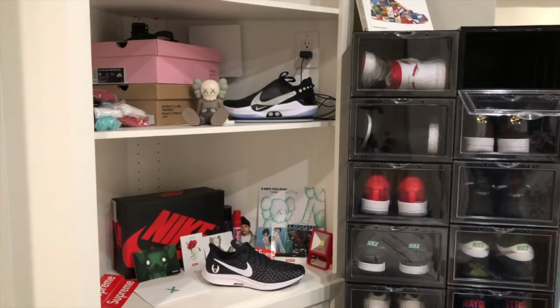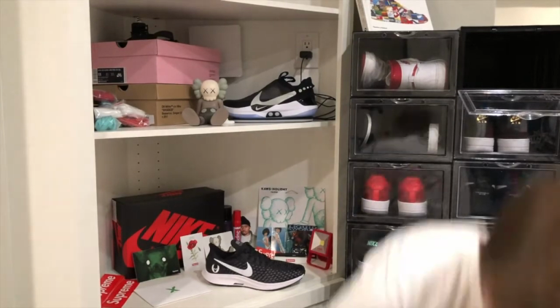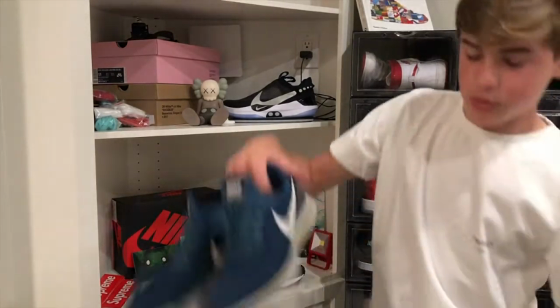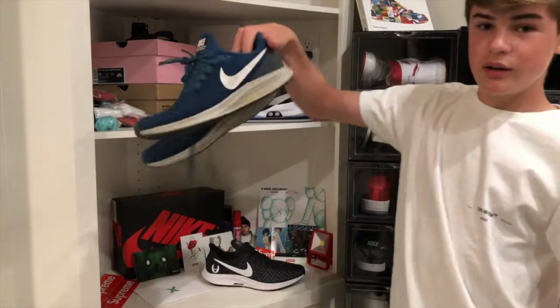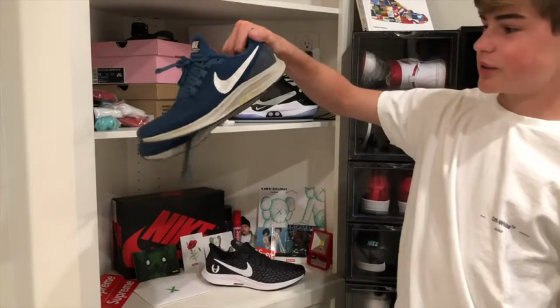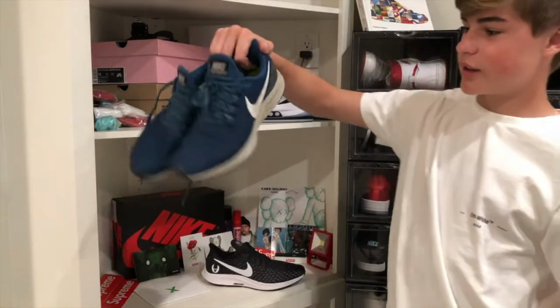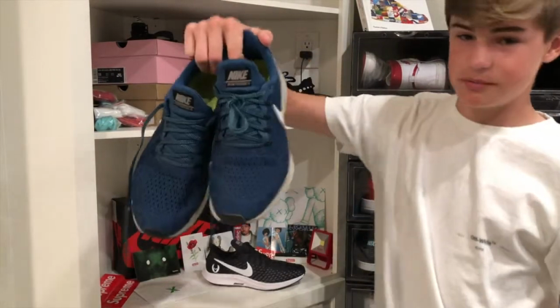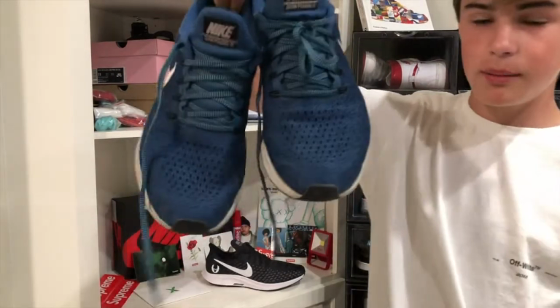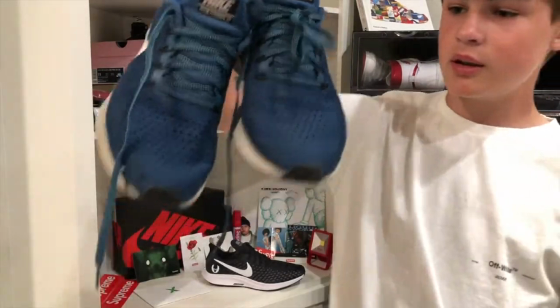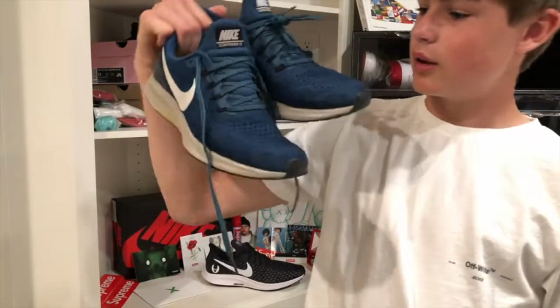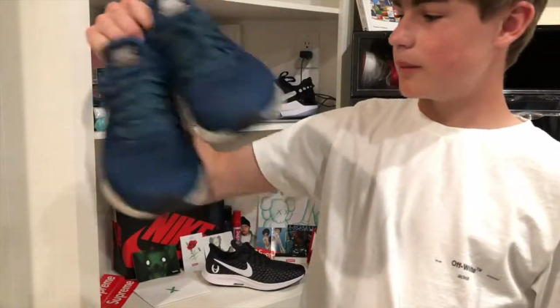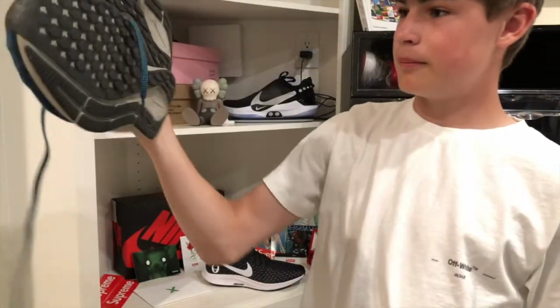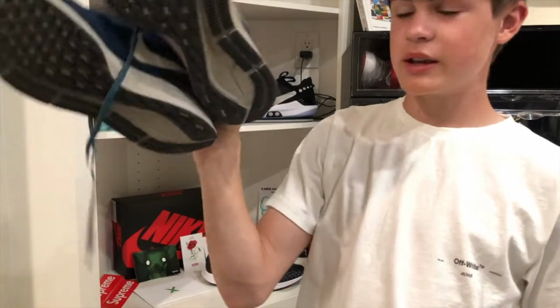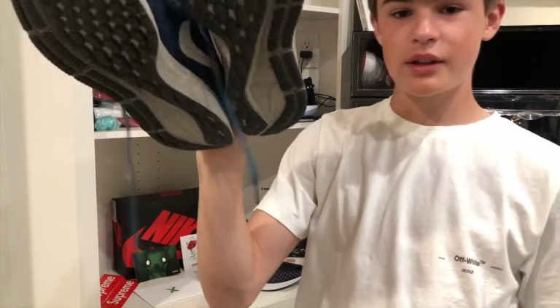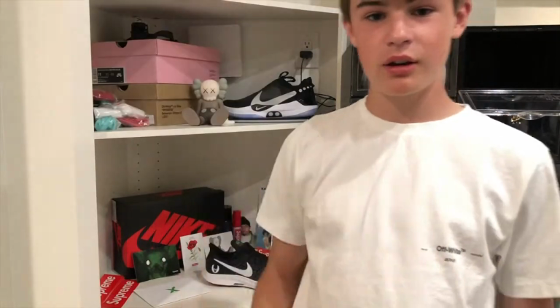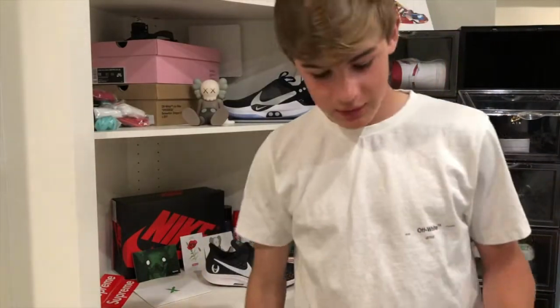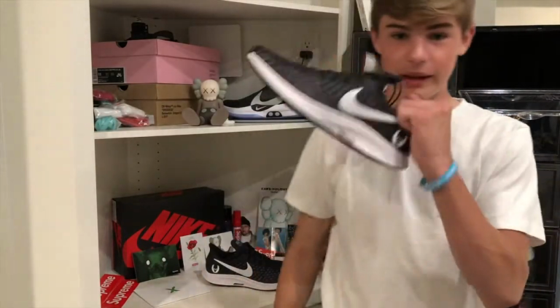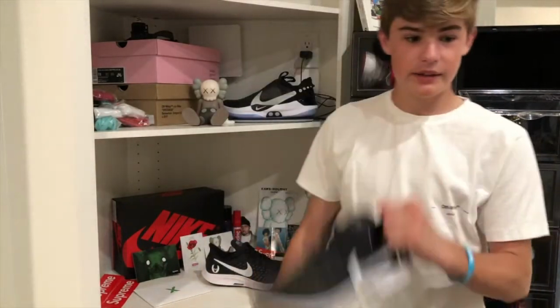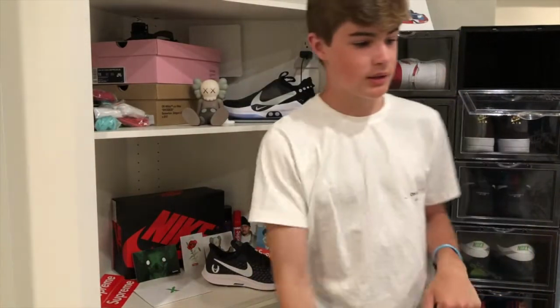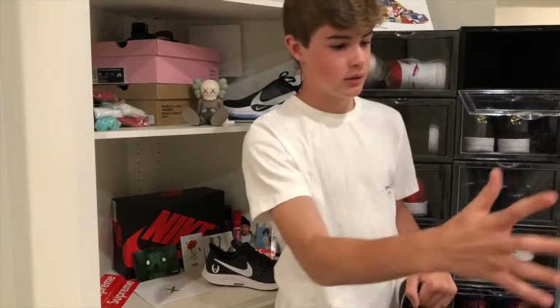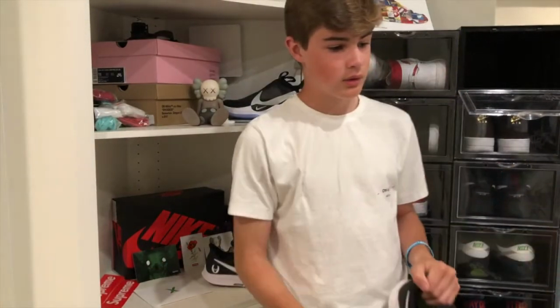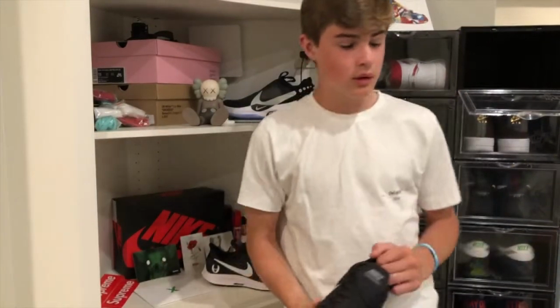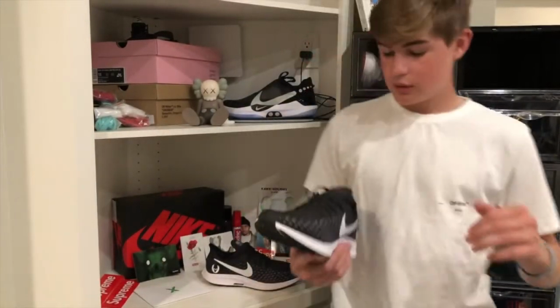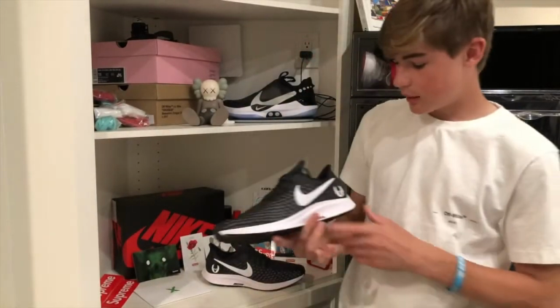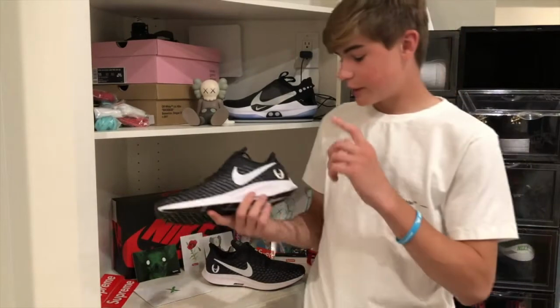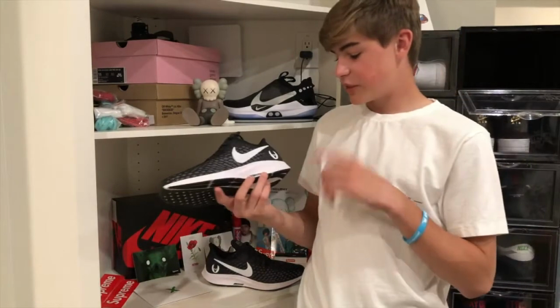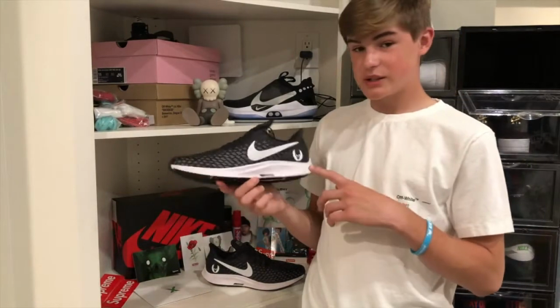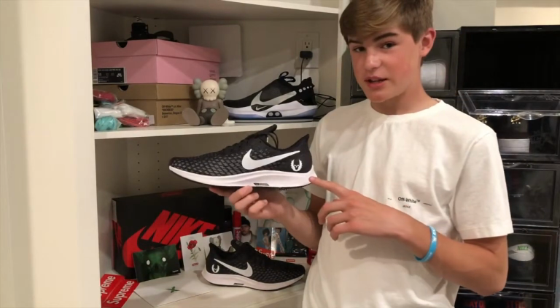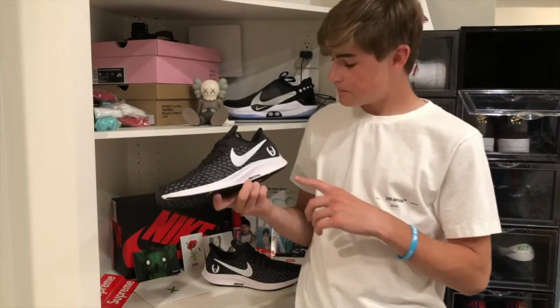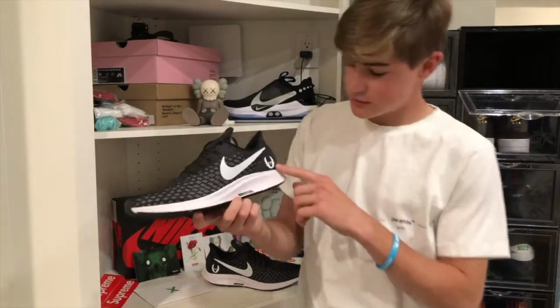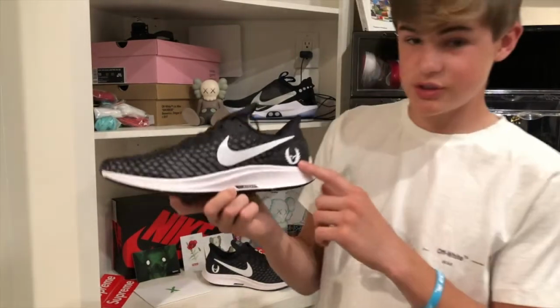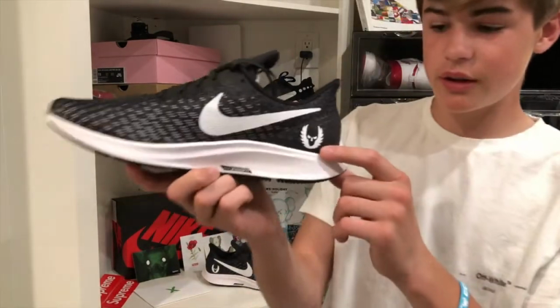If you look at my old pair, you can tell they are just beat up, muddy, and everything. So glad I got these.